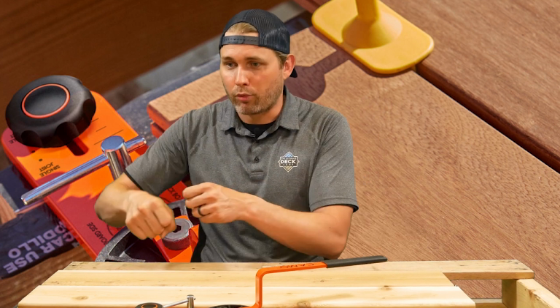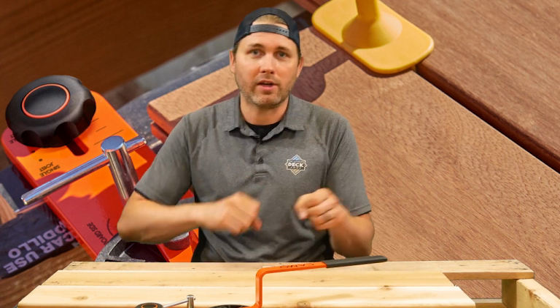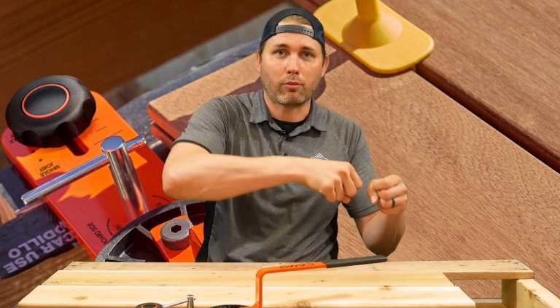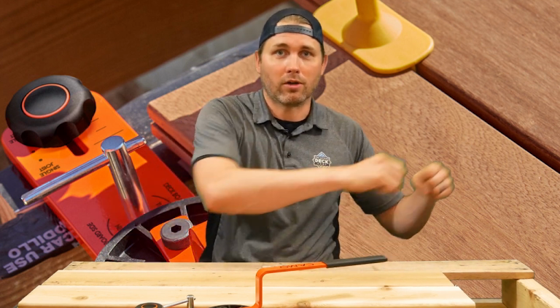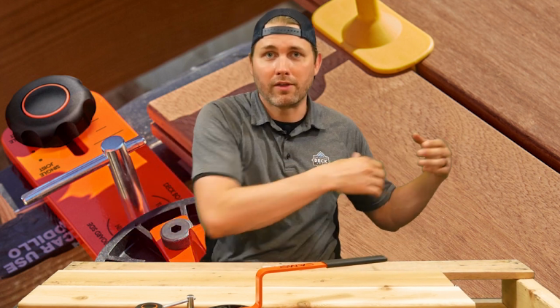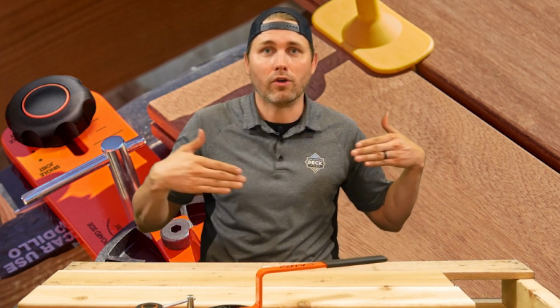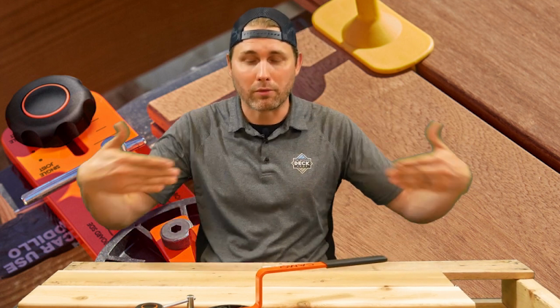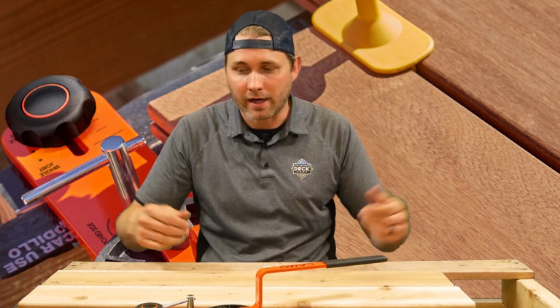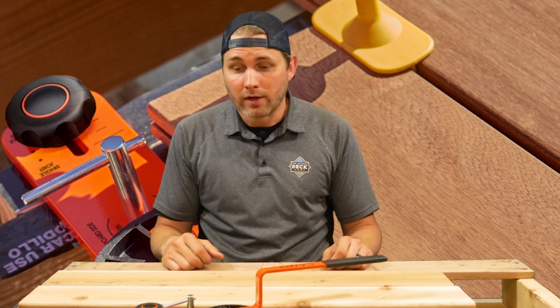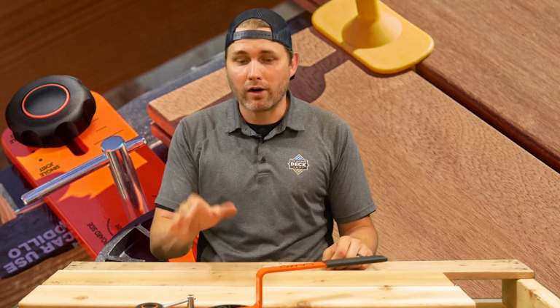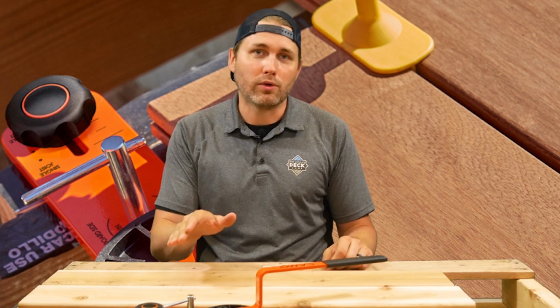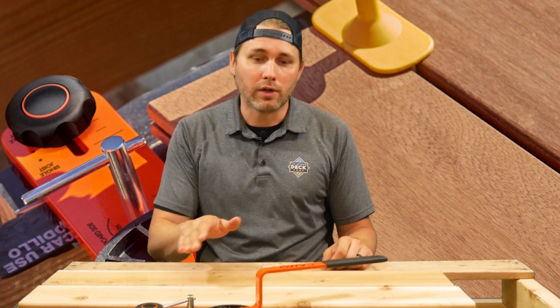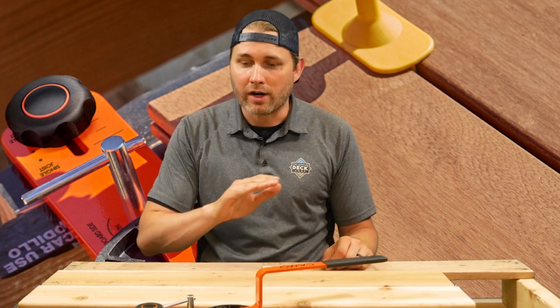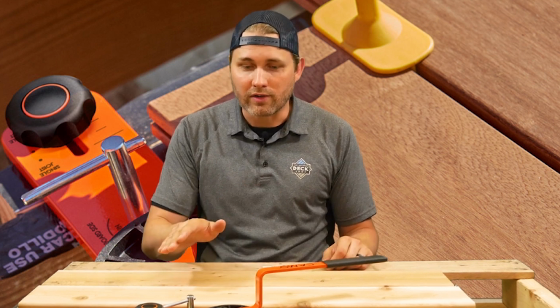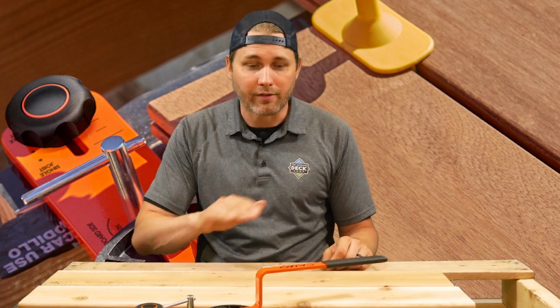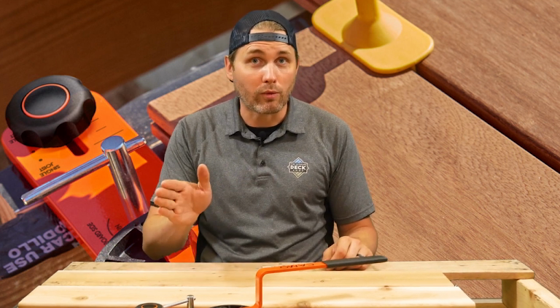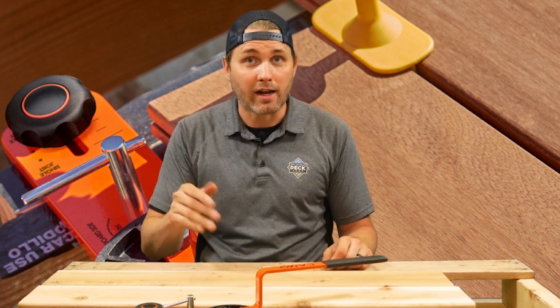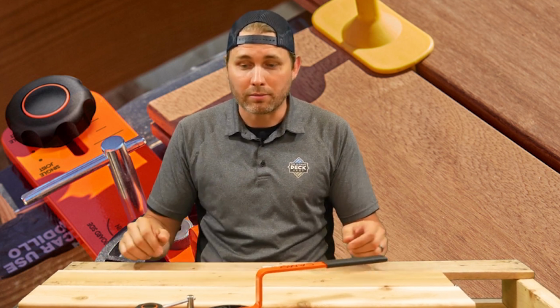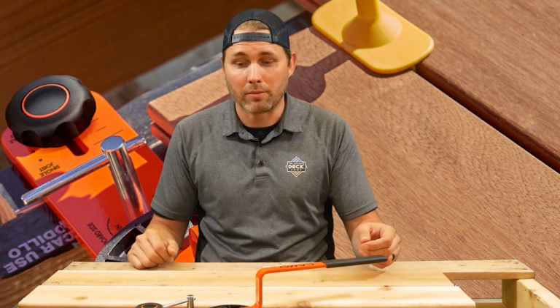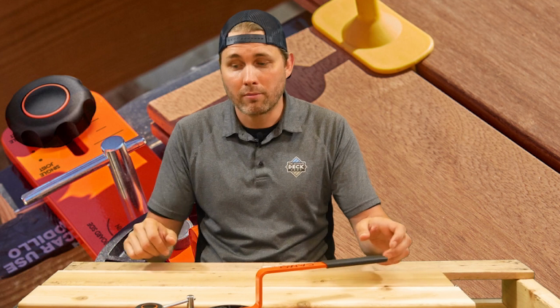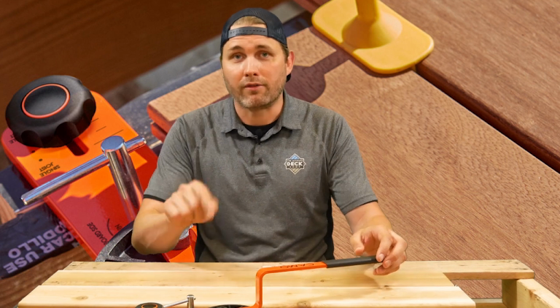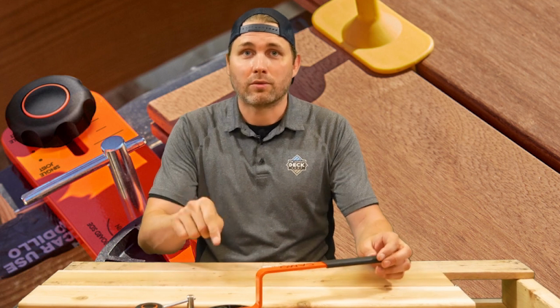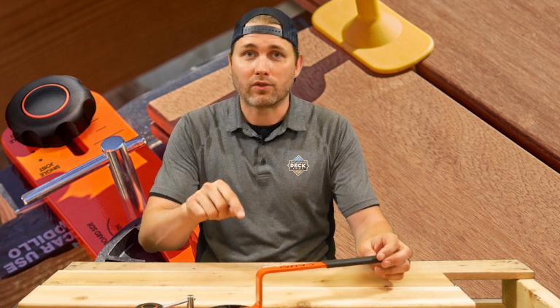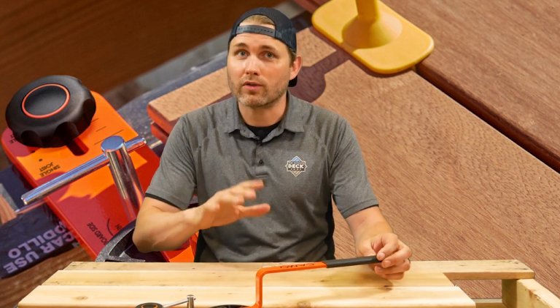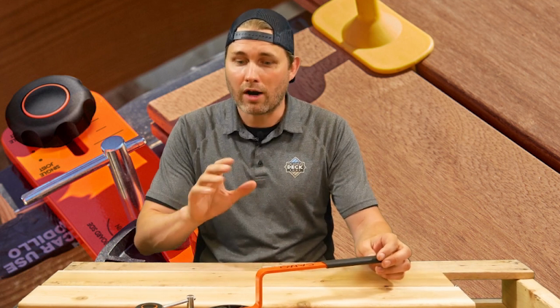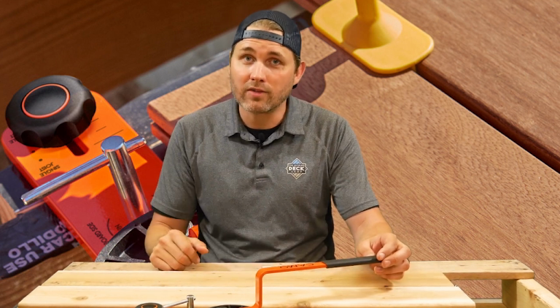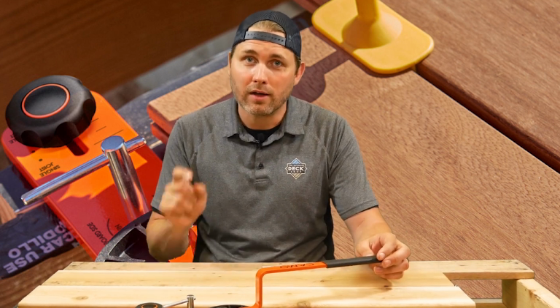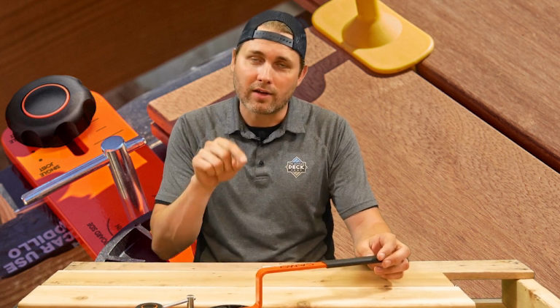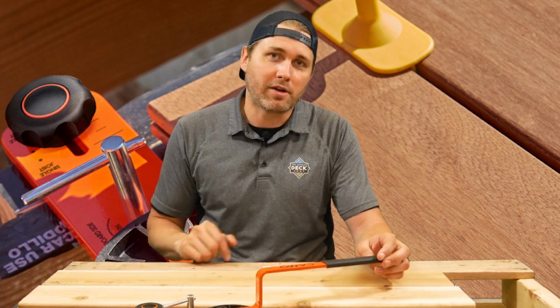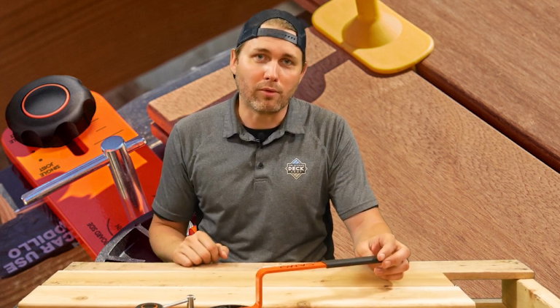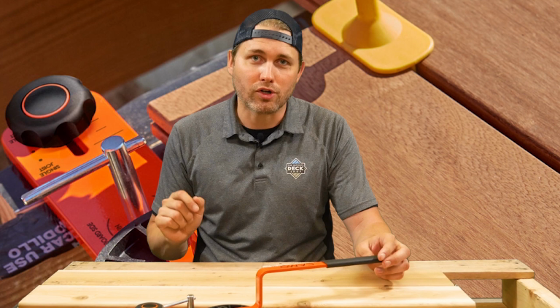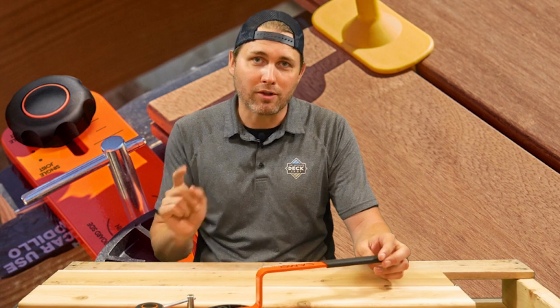Clamp one into place, clamp one in the middle, clamp one at the end — all your boards have been clamped tight. Very, very cool tool. Price is reasonable. They're available on our website at ultimatedeckshop.com. If you have any questions about how this tool works or how you get your hands on one, send us a comment down below and we'll be sure to reply.